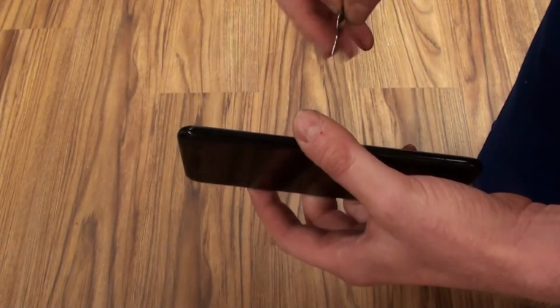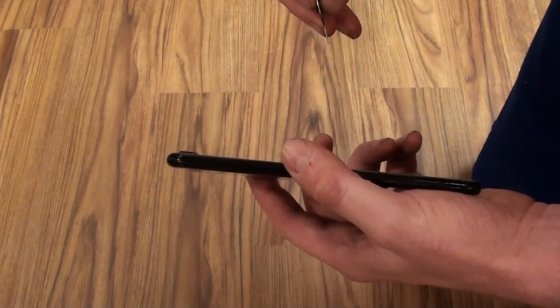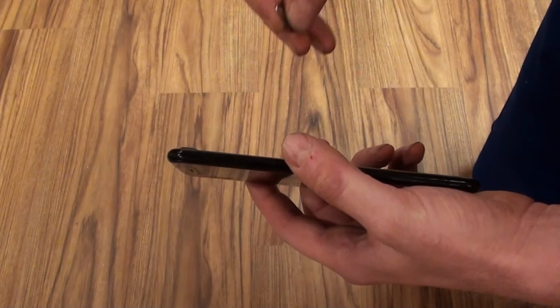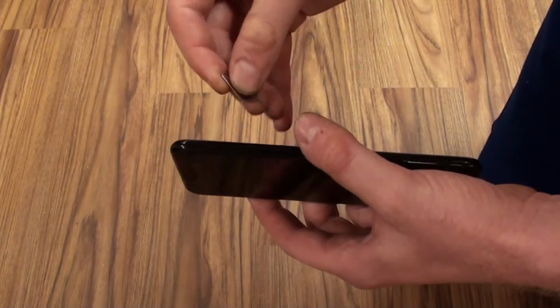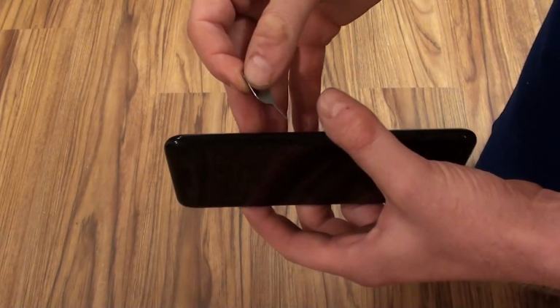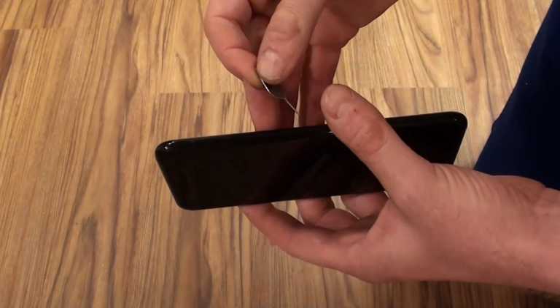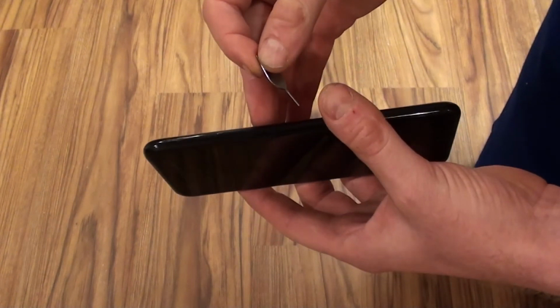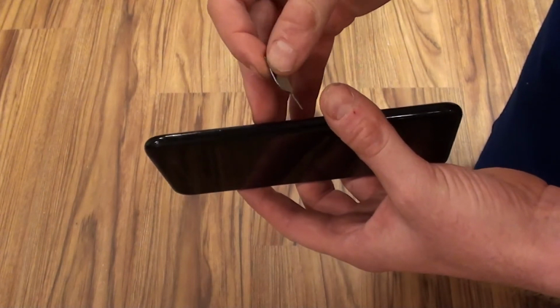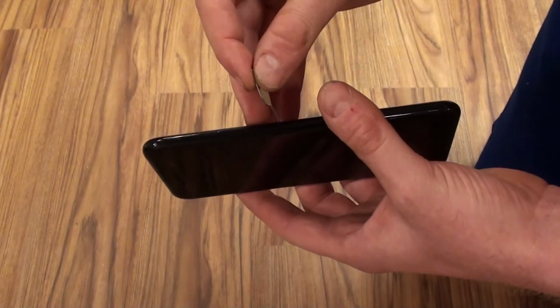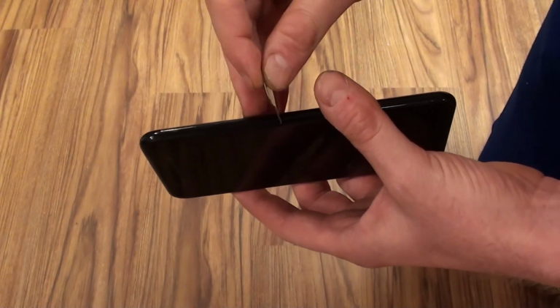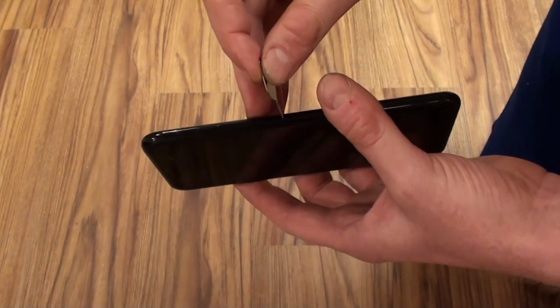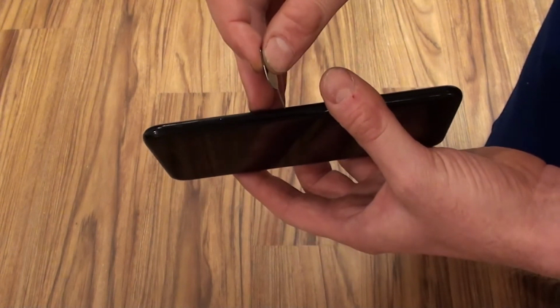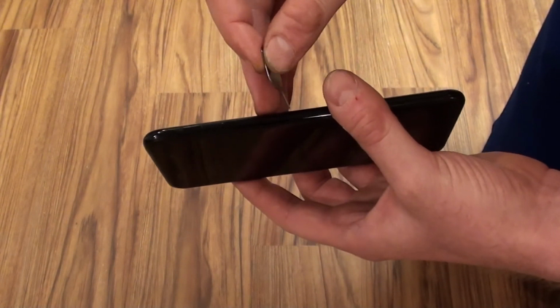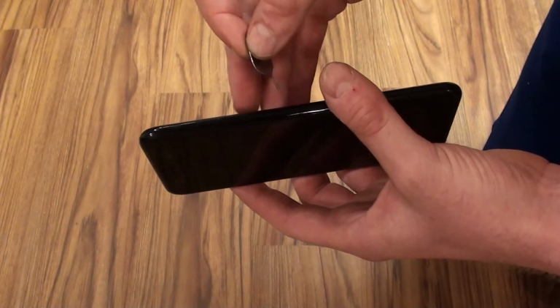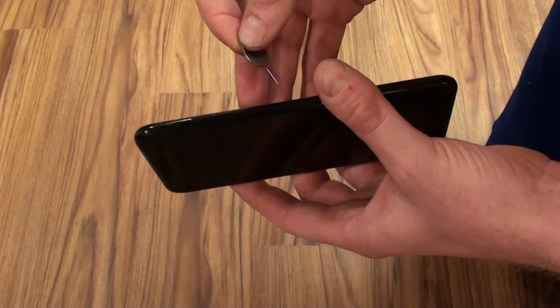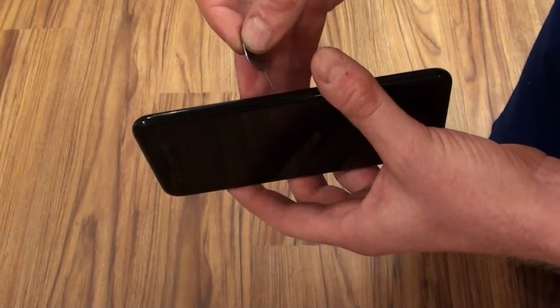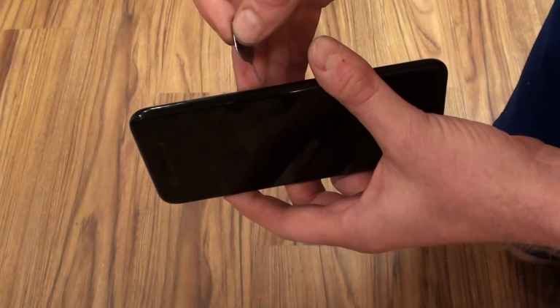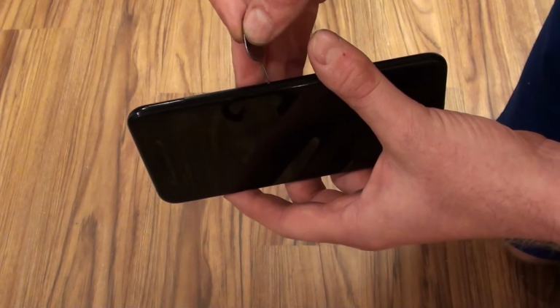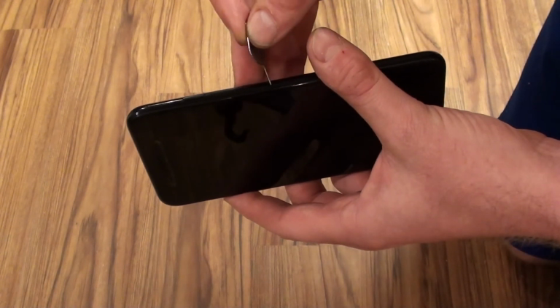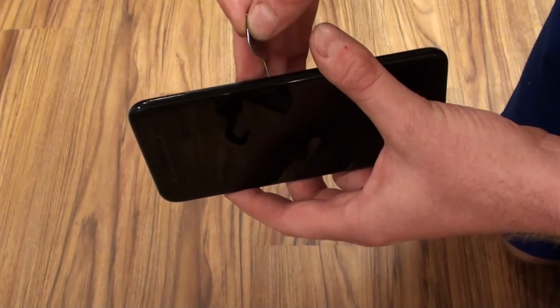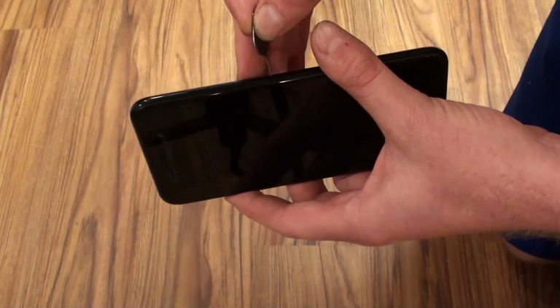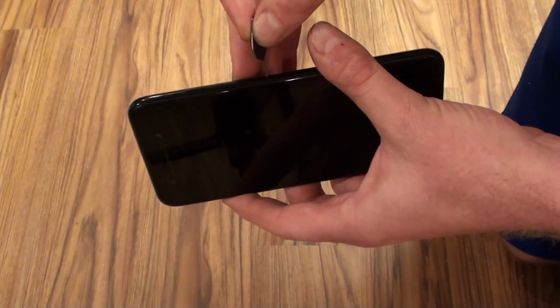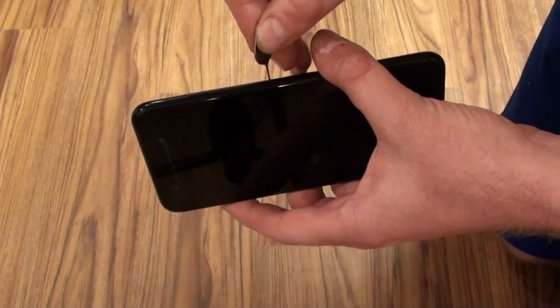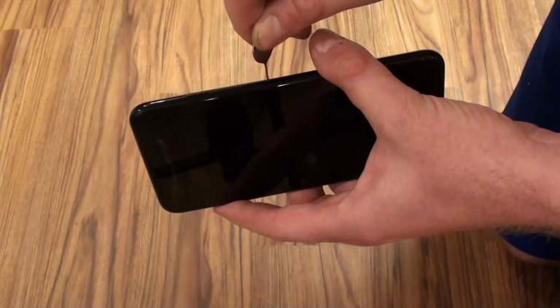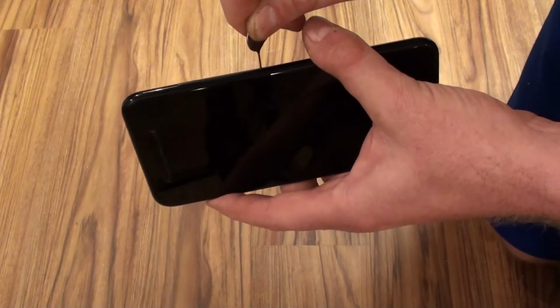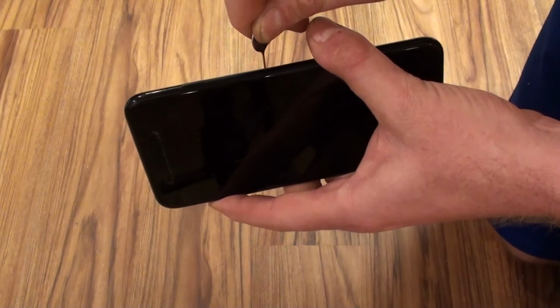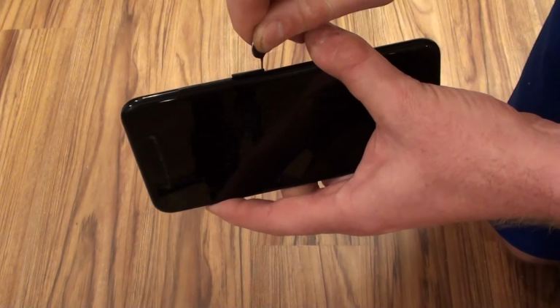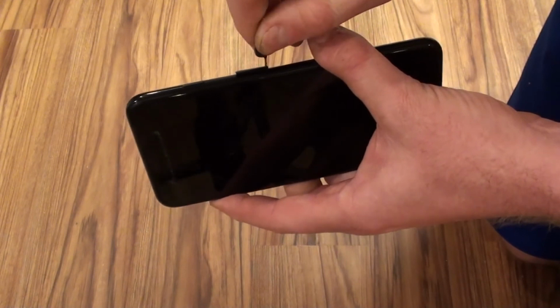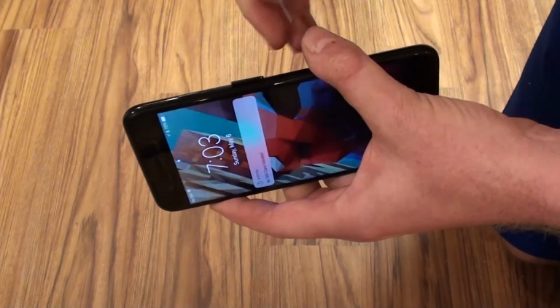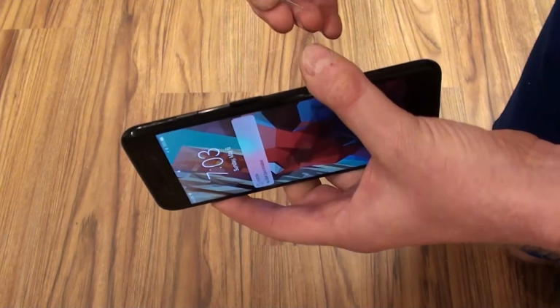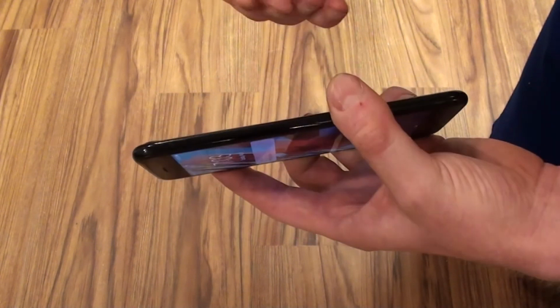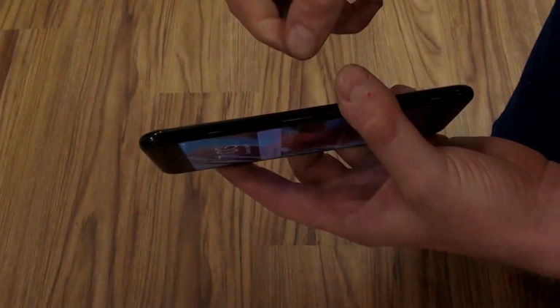Step 3. Push the paperclip or SIM card removal tool into the slot. The SIM card tray will eject from the side of the iPhone 7 or iPhone 7 Plus and will stick out roughly a quarter of an inch.